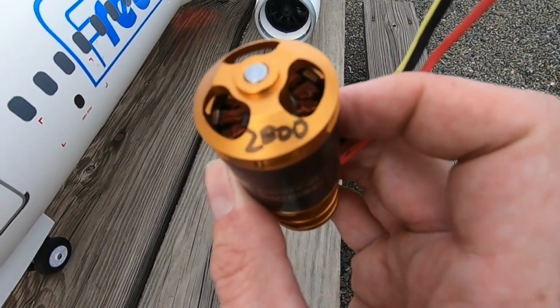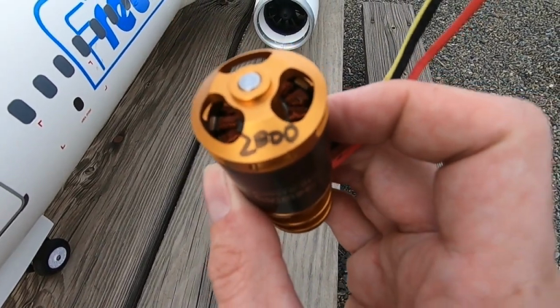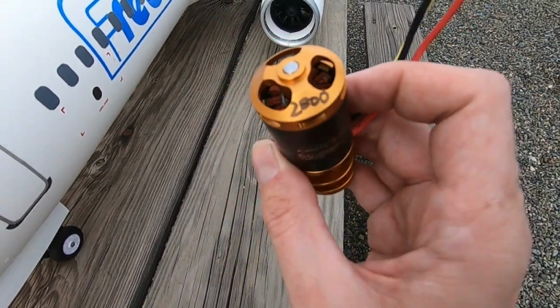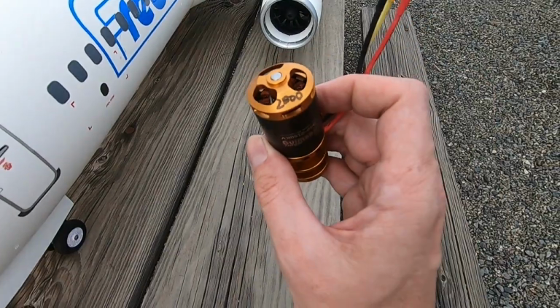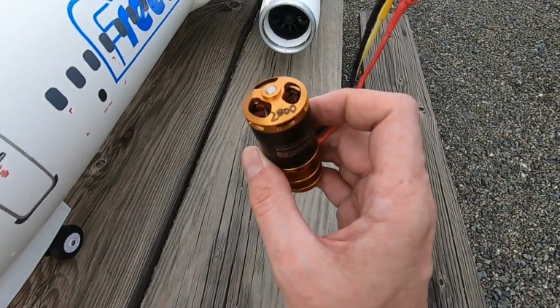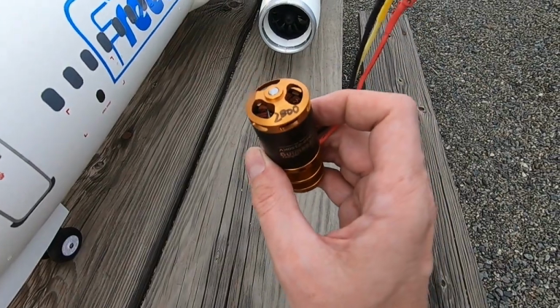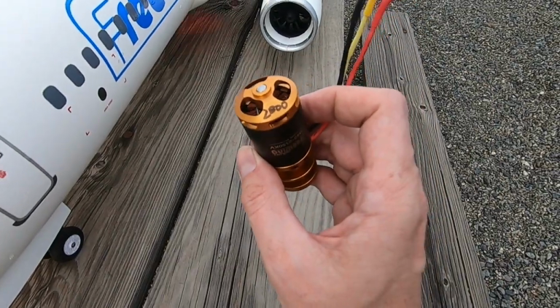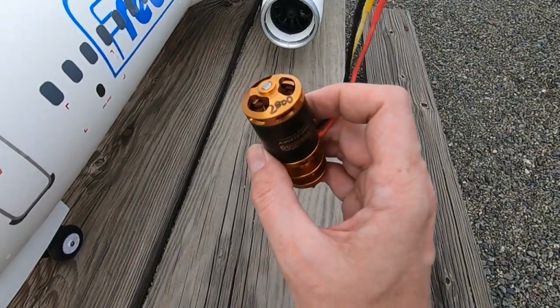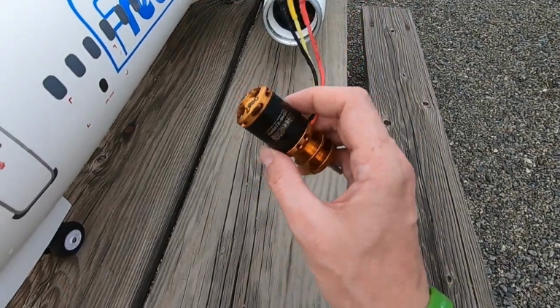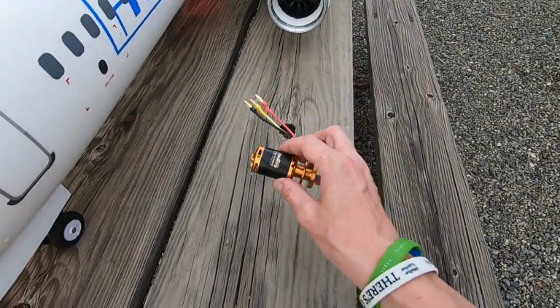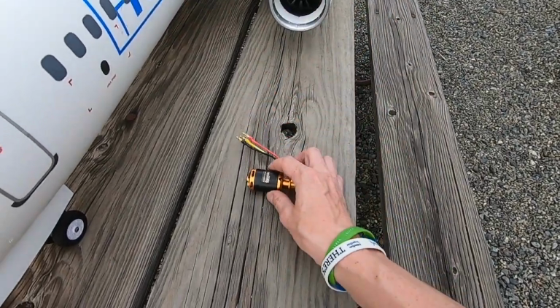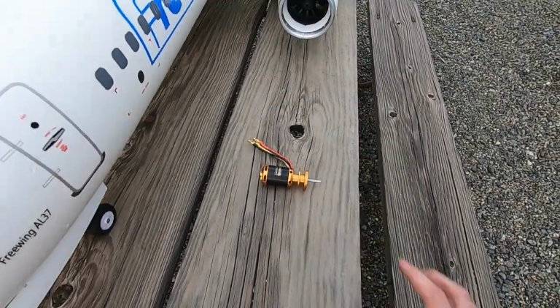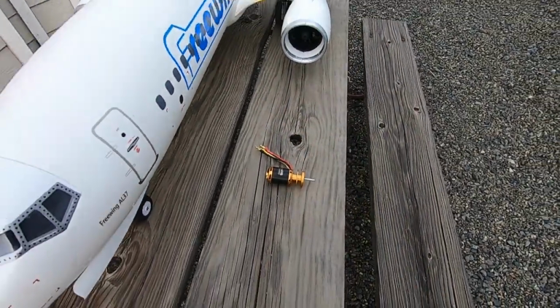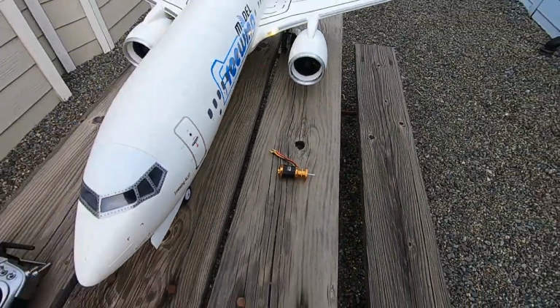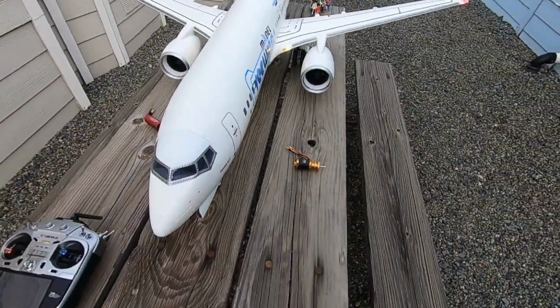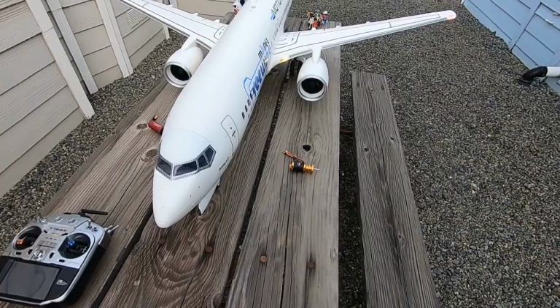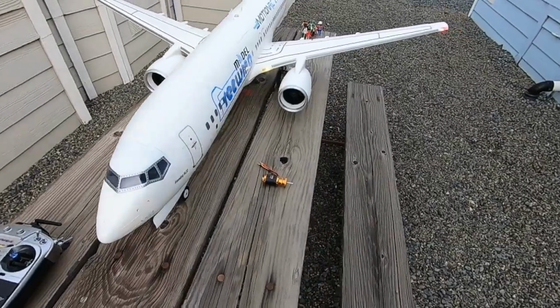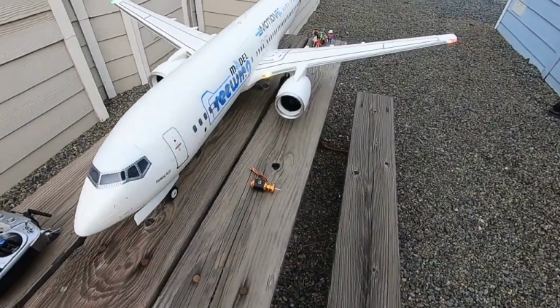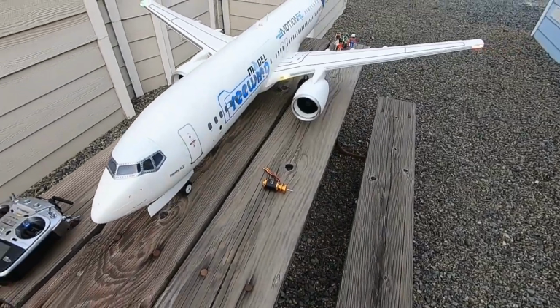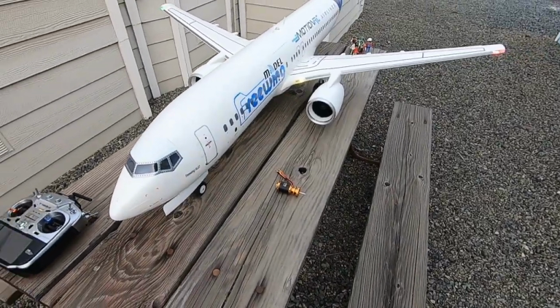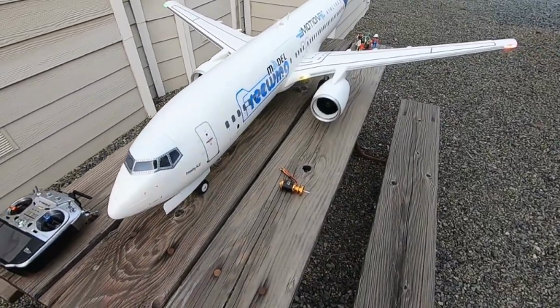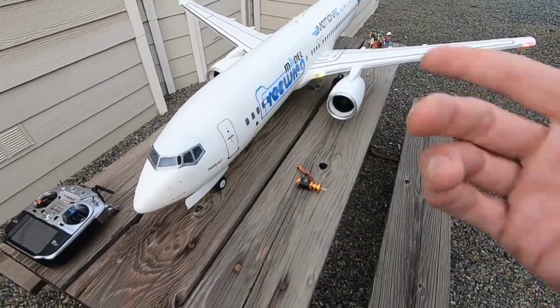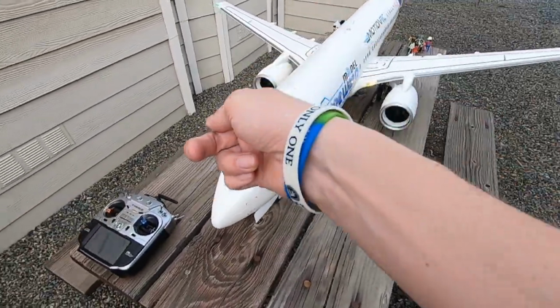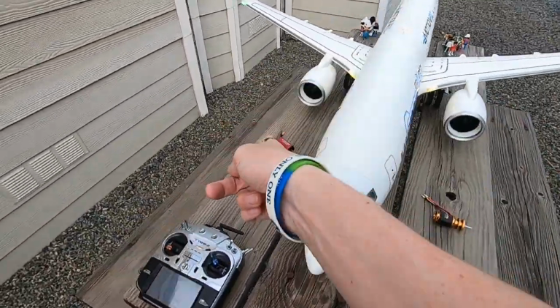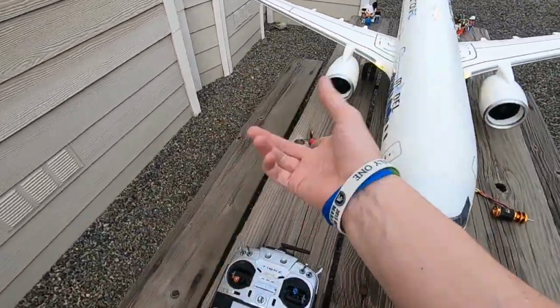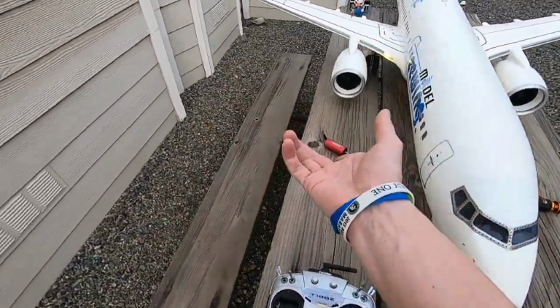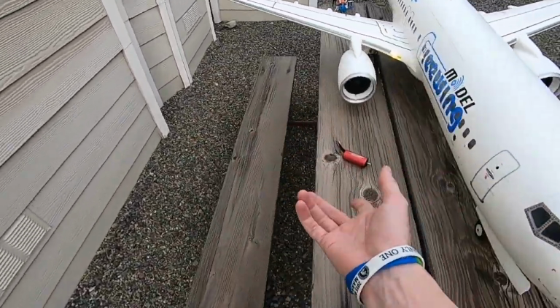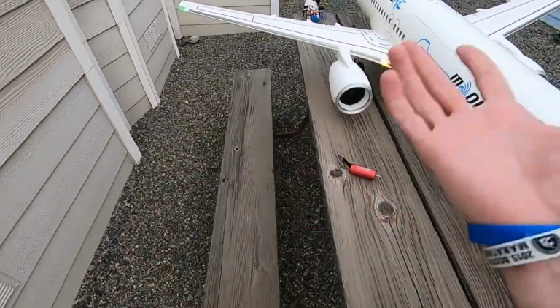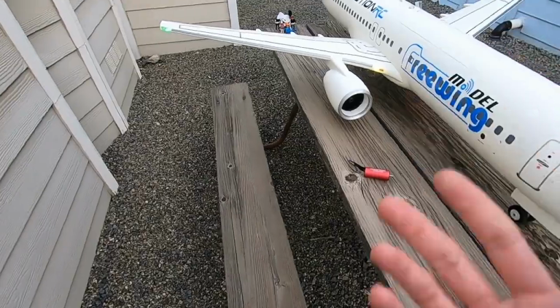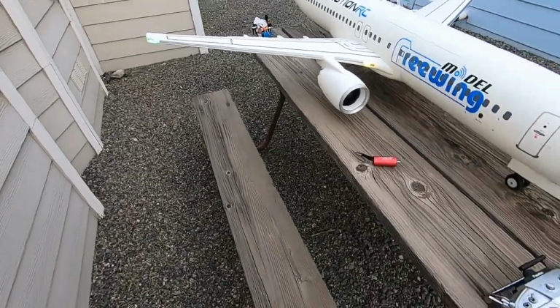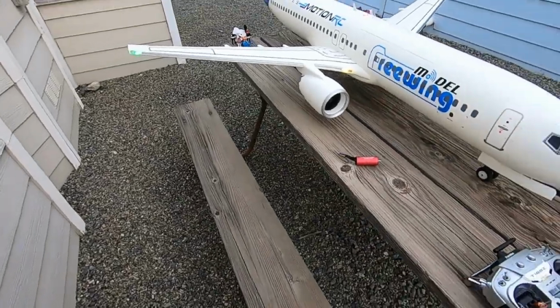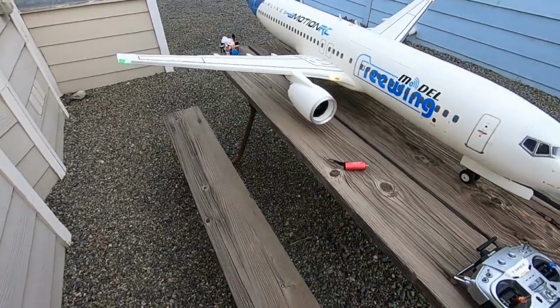That looks like $2,800 to me — $2,300 maybe? I don't know. So we're going to see. Stock ESCs — I have 80-amp ESCs. This Leopard Motor is rated at 60, so I'm going to try the stock ones first.